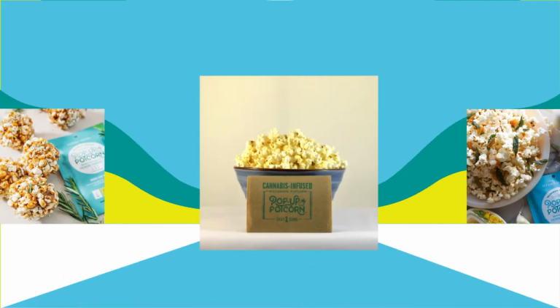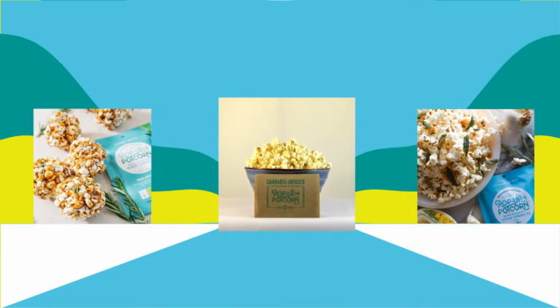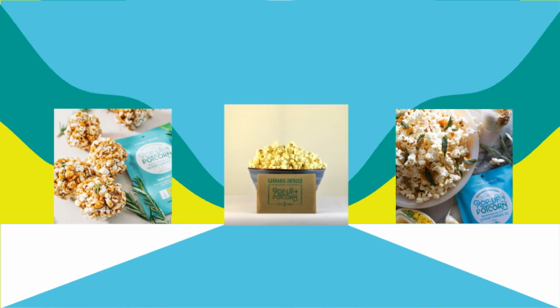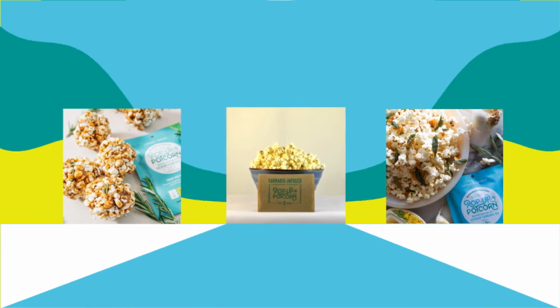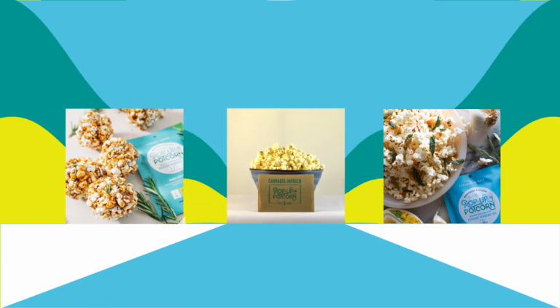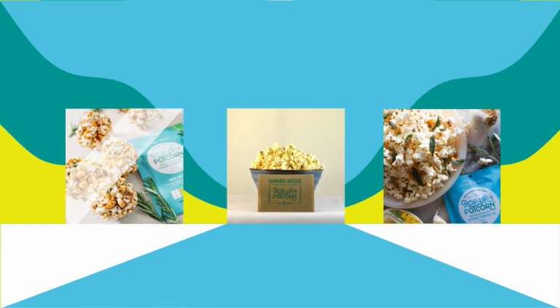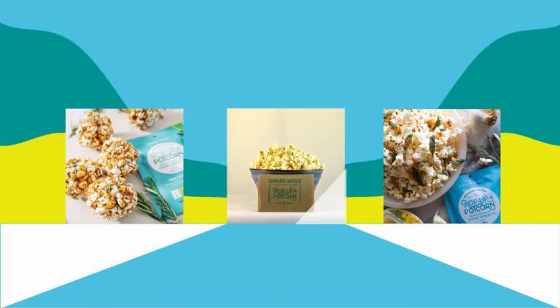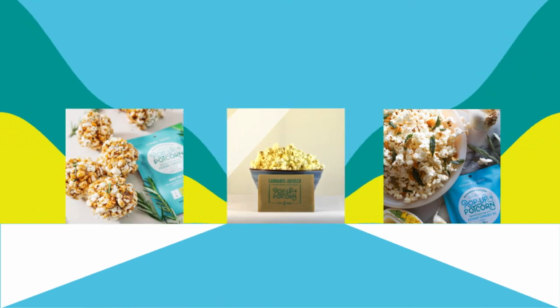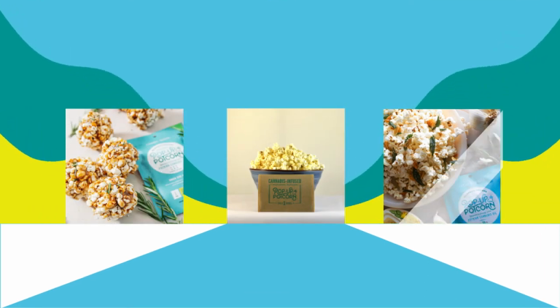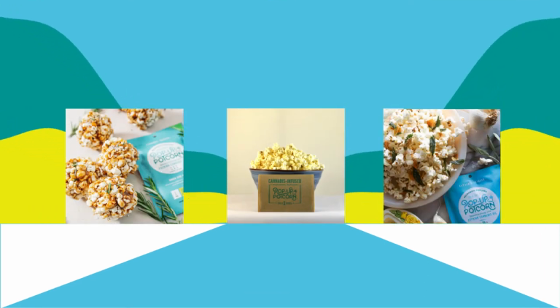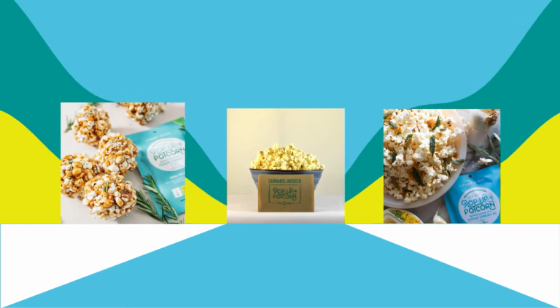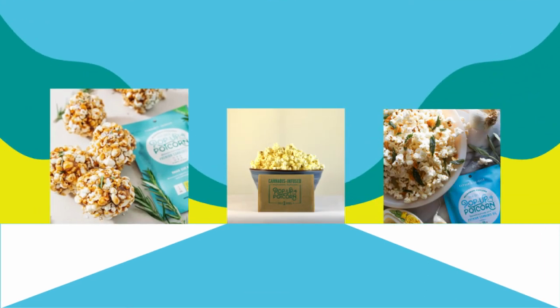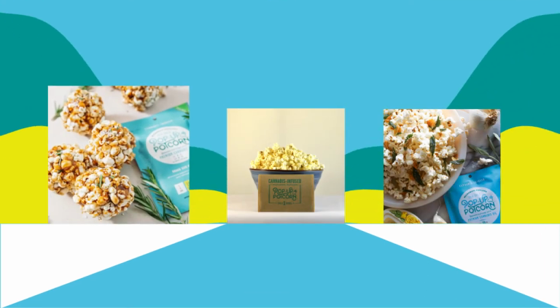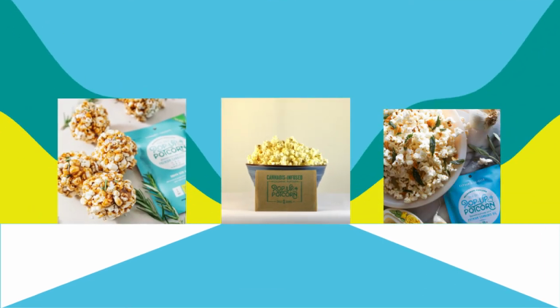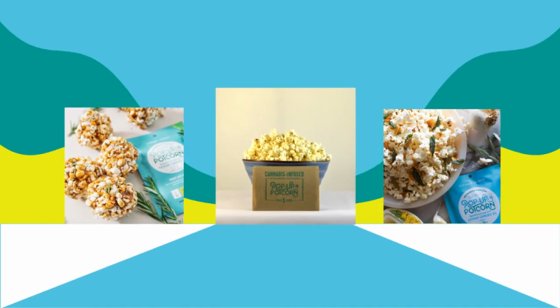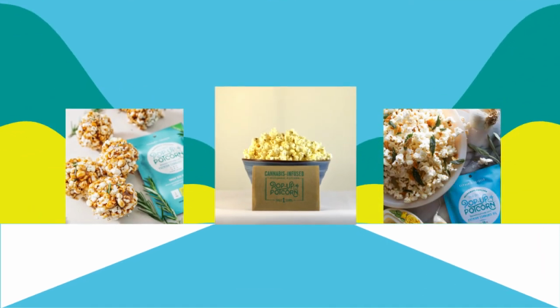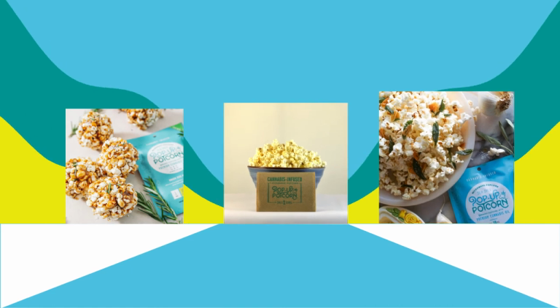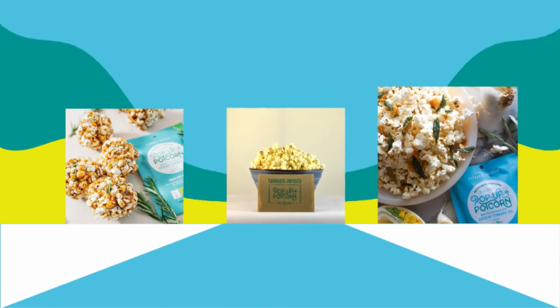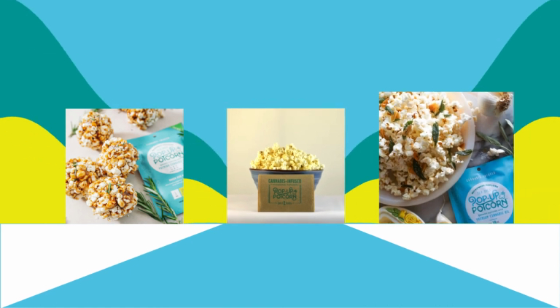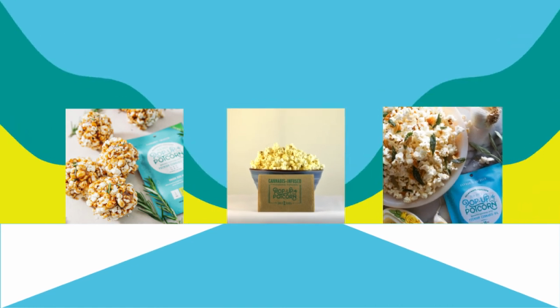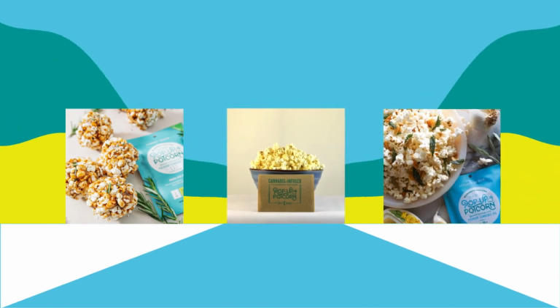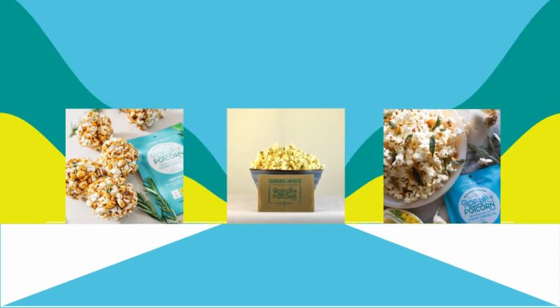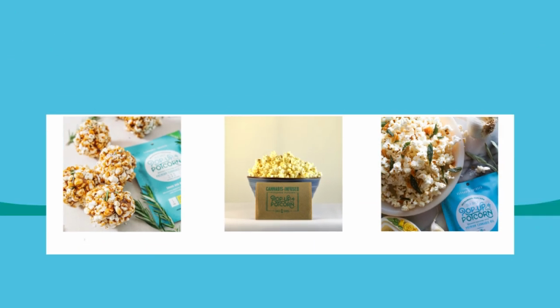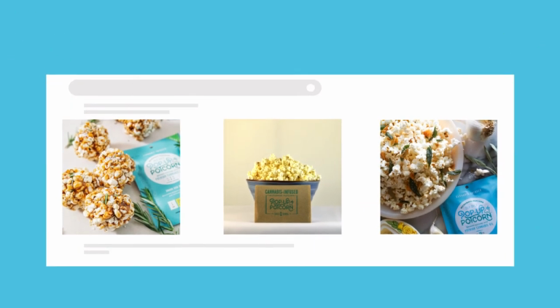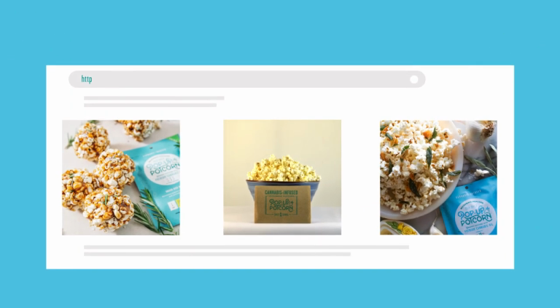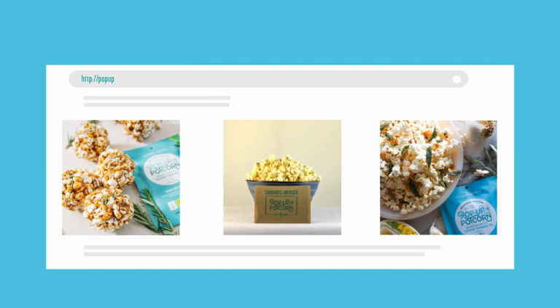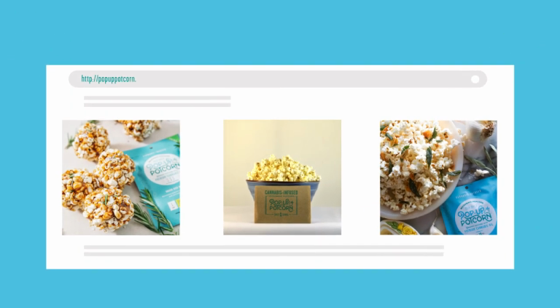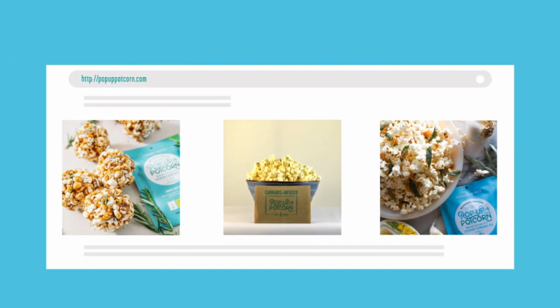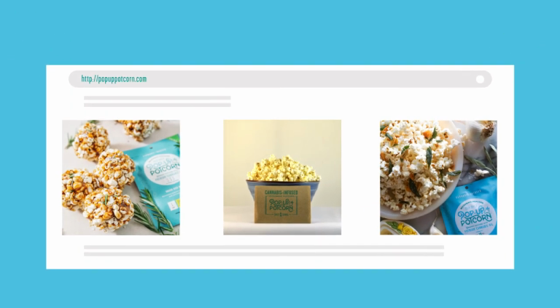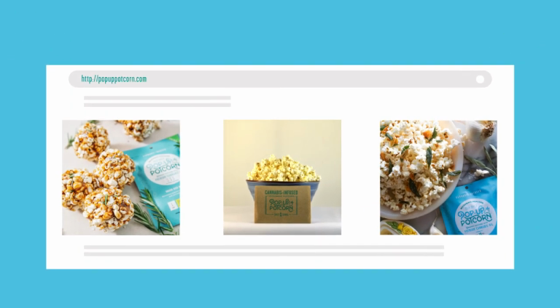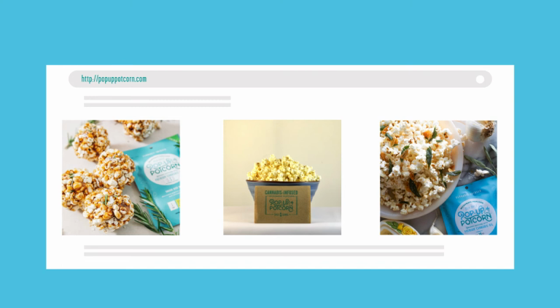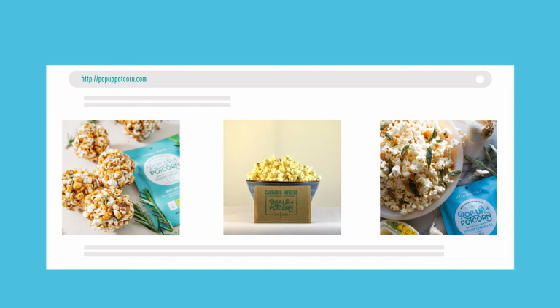And one more thing, Potcorn can be enjoyed however you want. Dress it up, go classic, or add your favorite toppings. Visit us online to get ideas for impressing your friends.